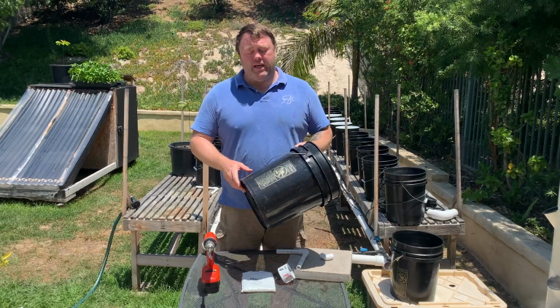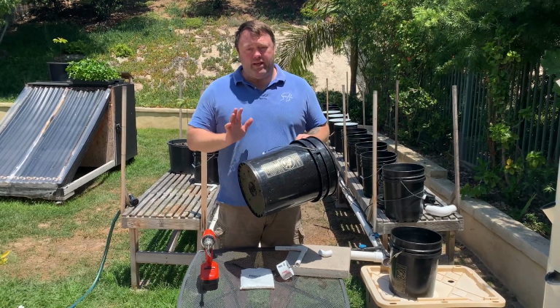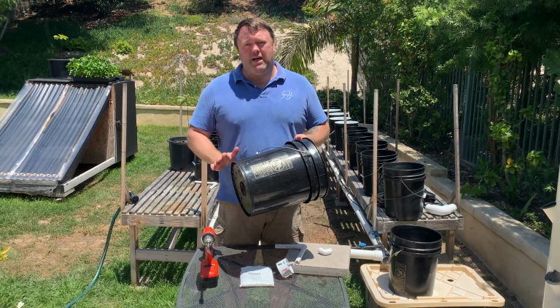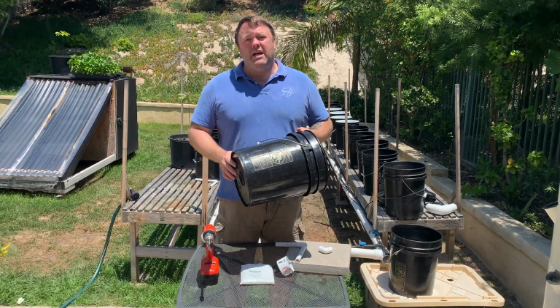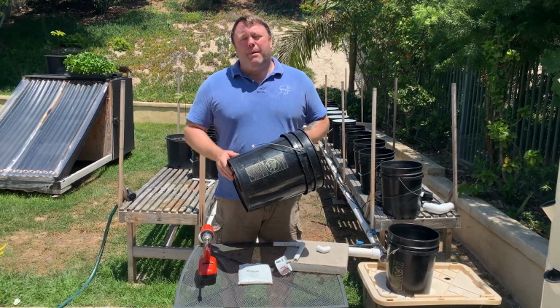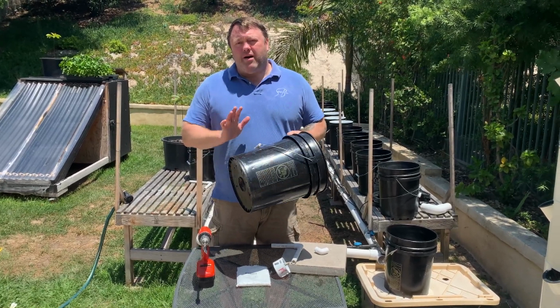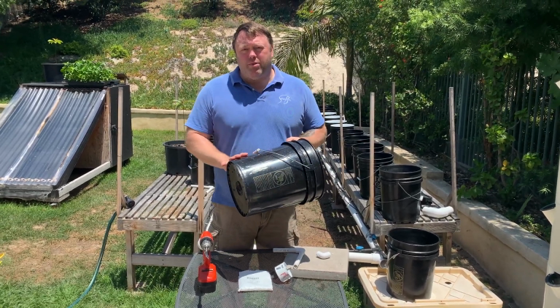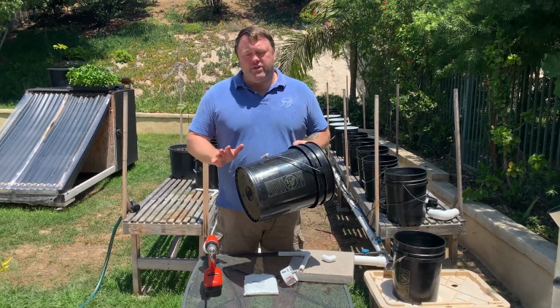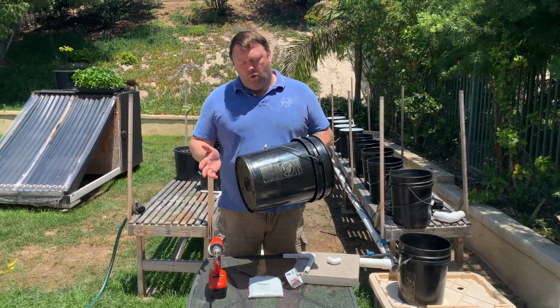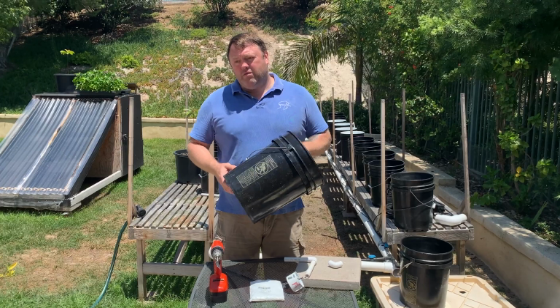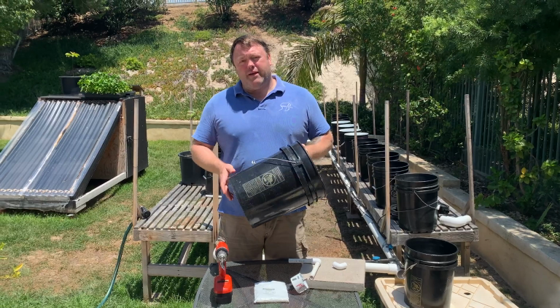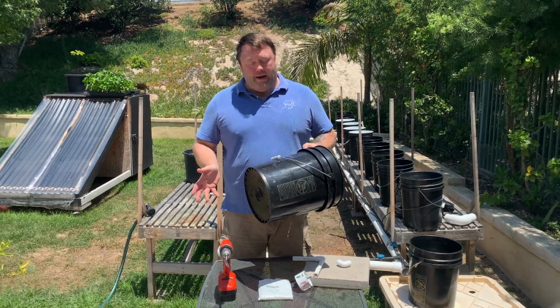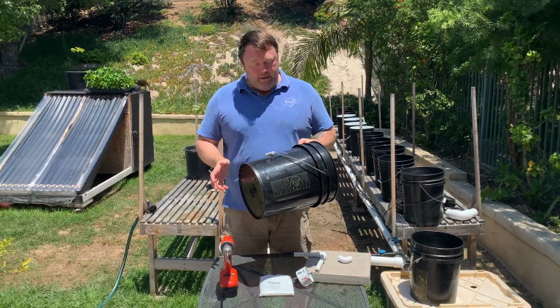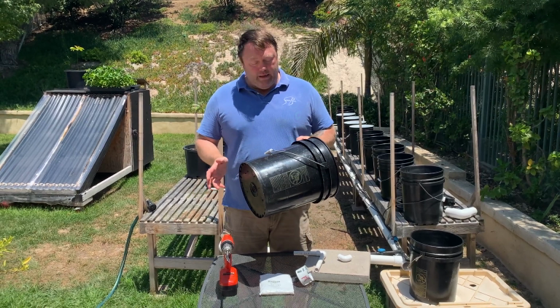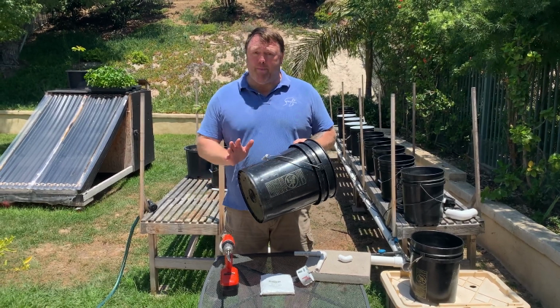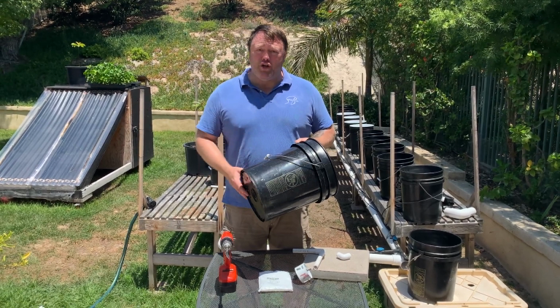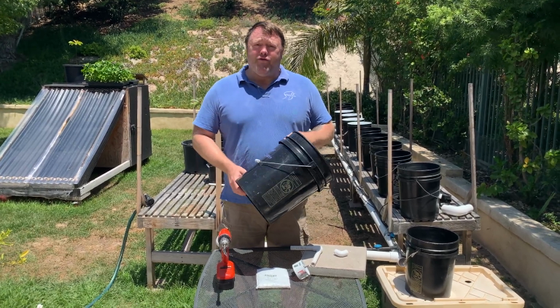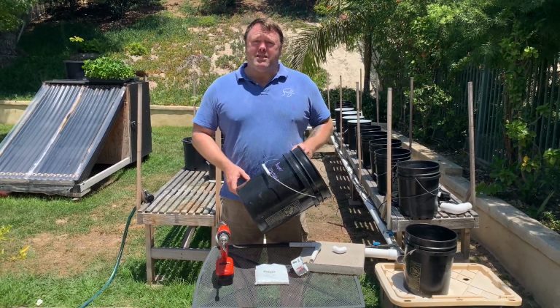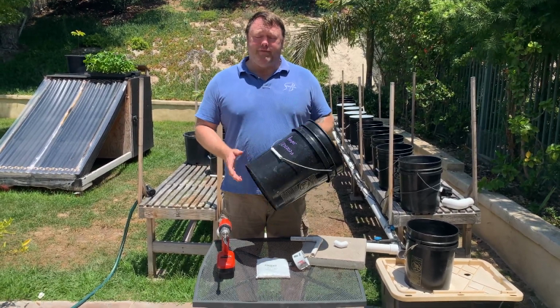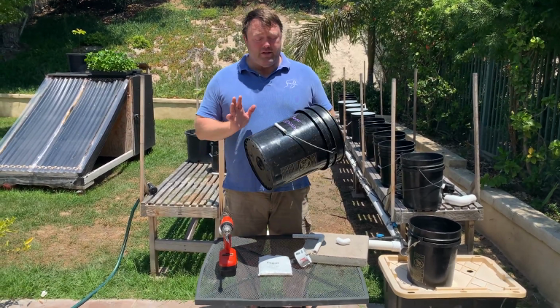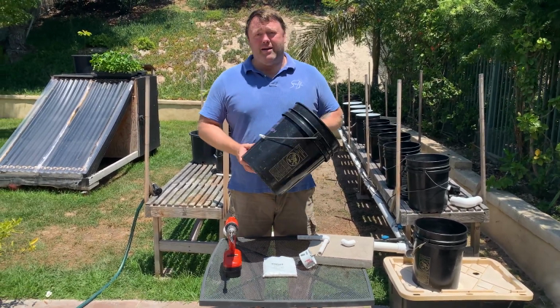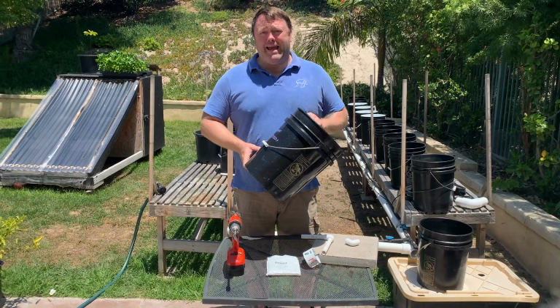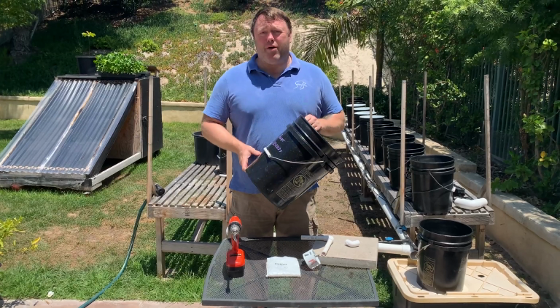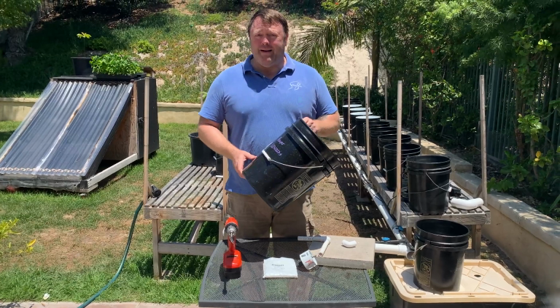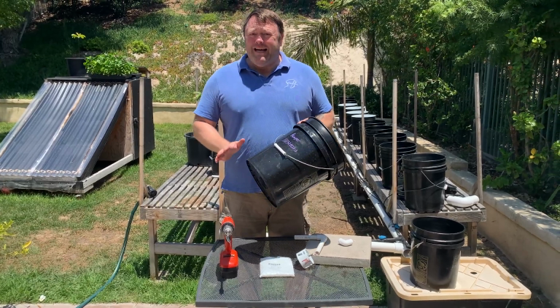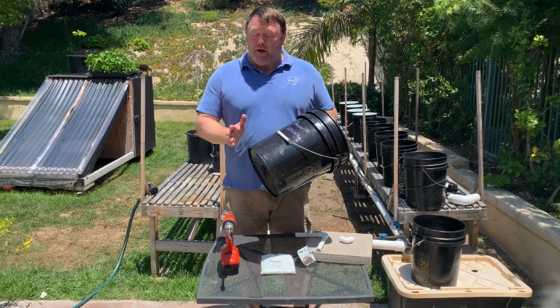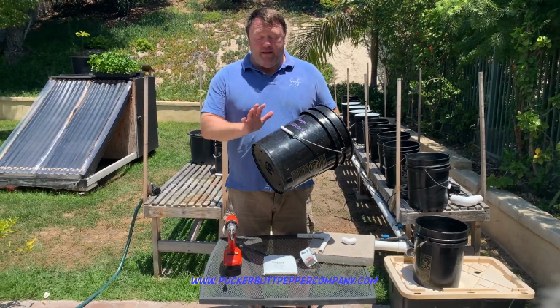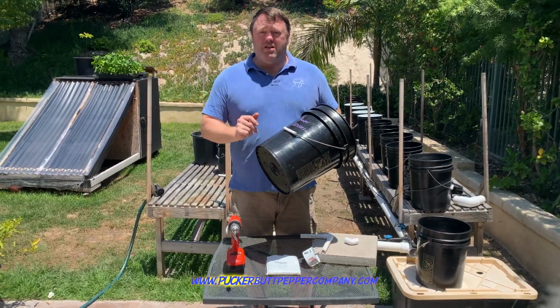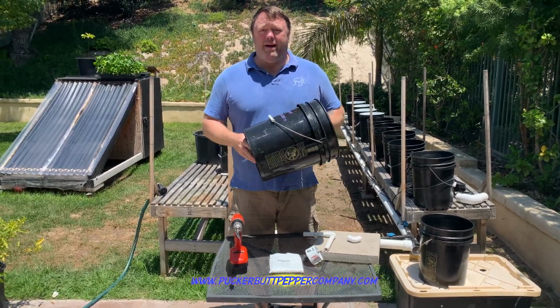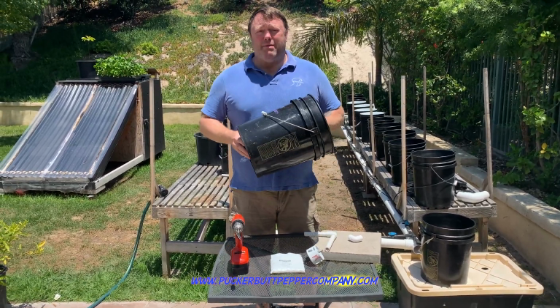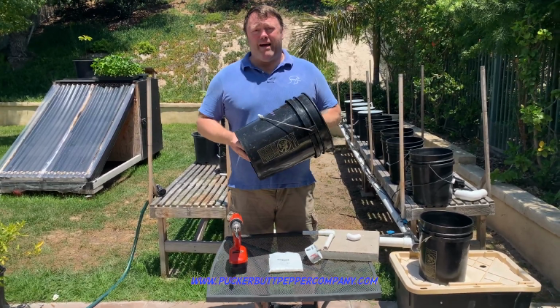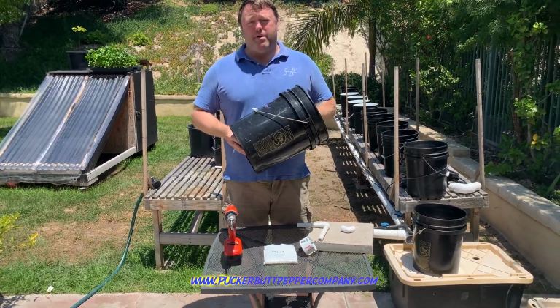You can get these at Uline, some hydroponic suppliers, or, like me, if you buy pepper mash from a specific supplier — aka Pucker Butt Pepper Company — they usually supply it in black five-gallon buckets.